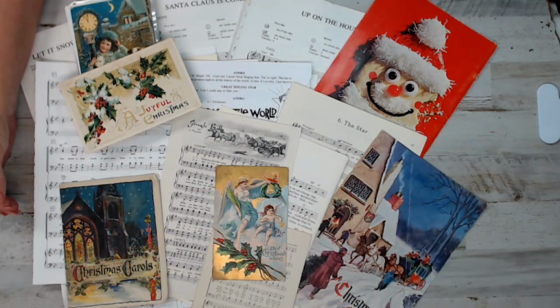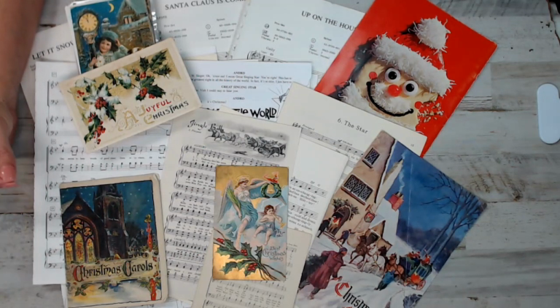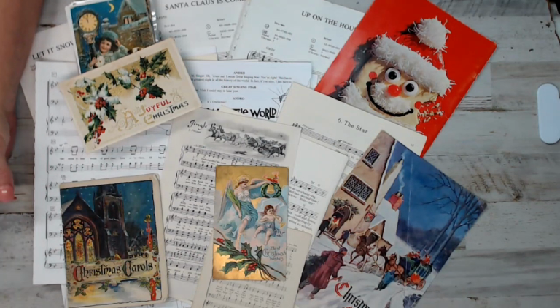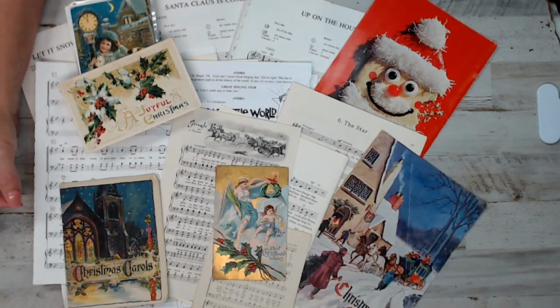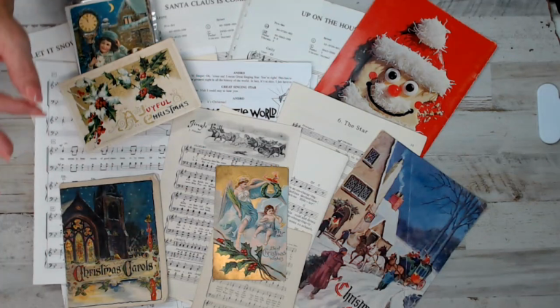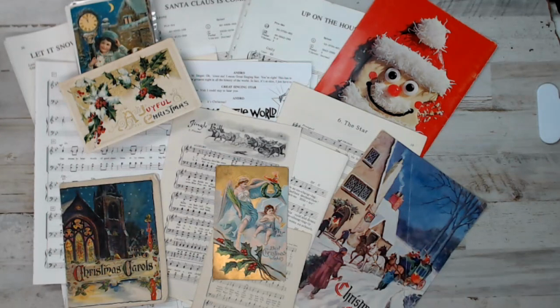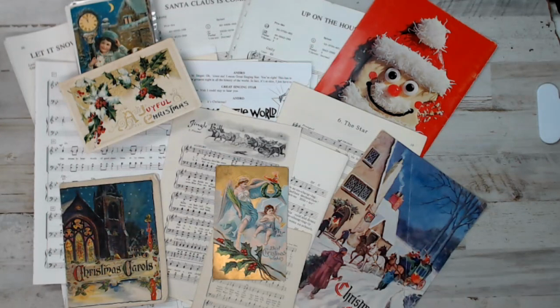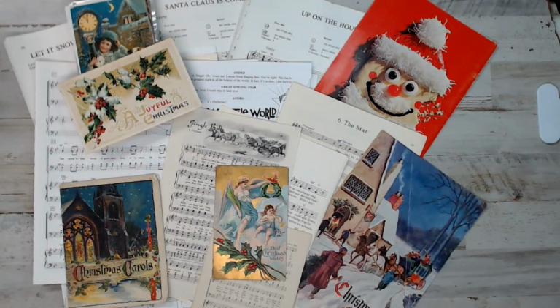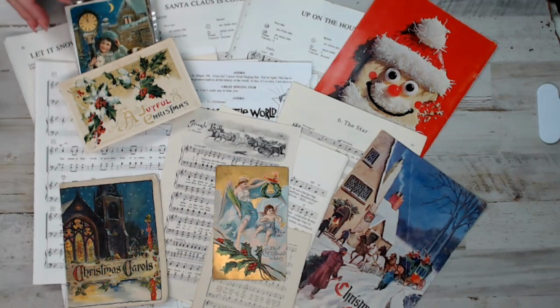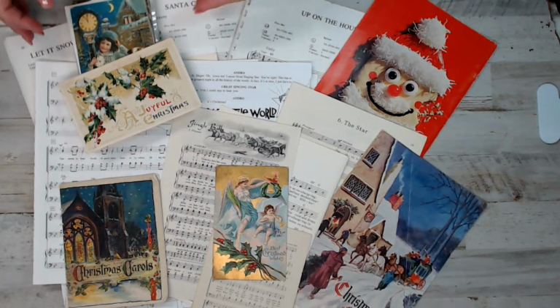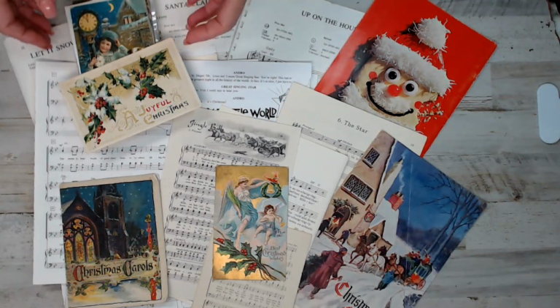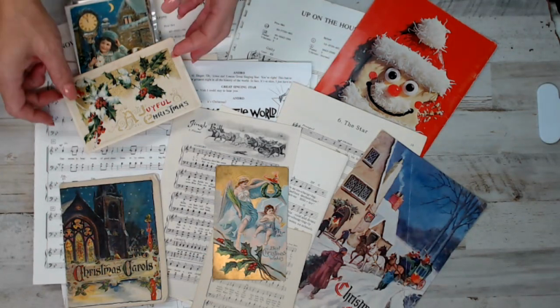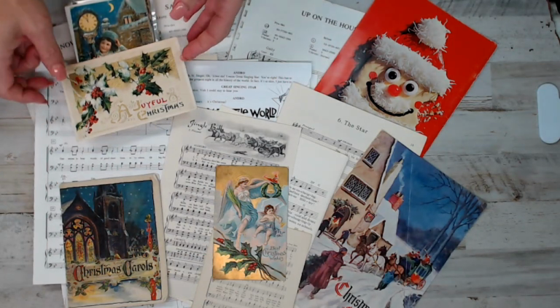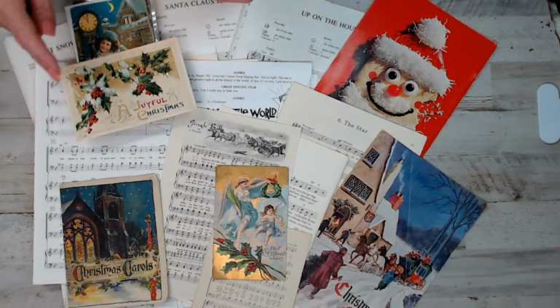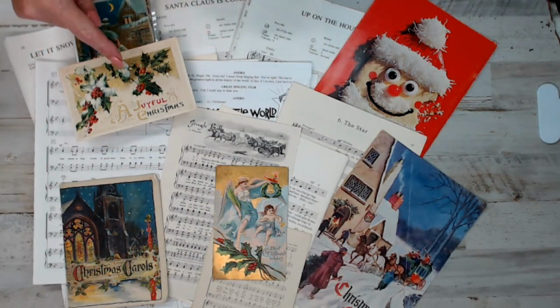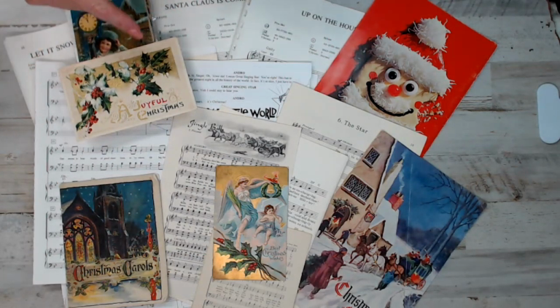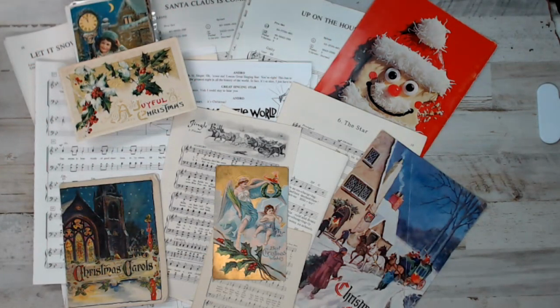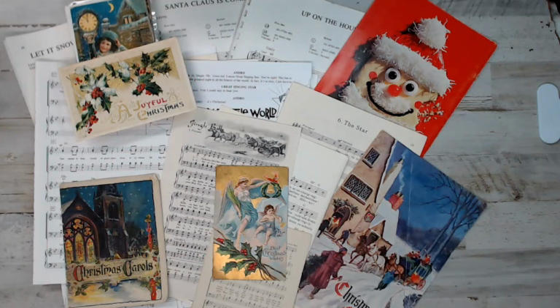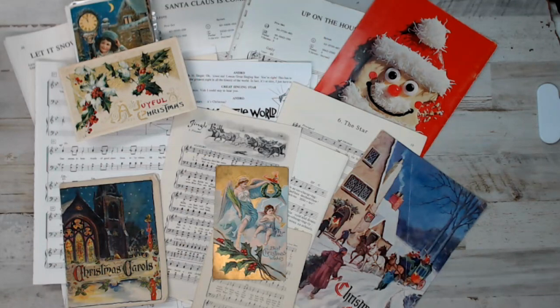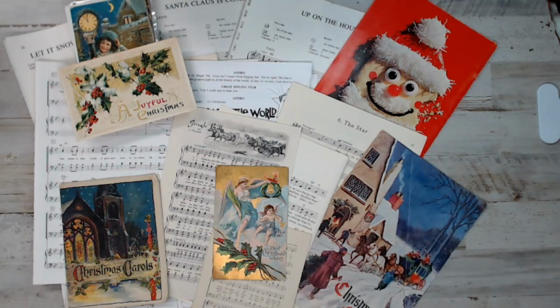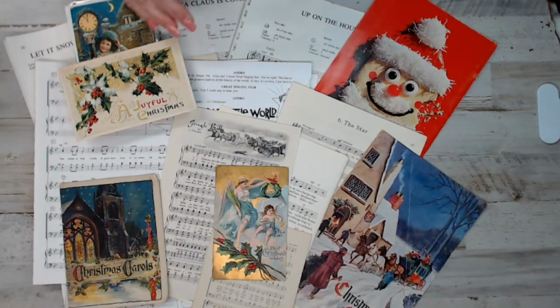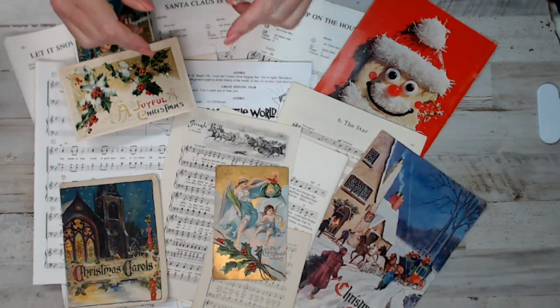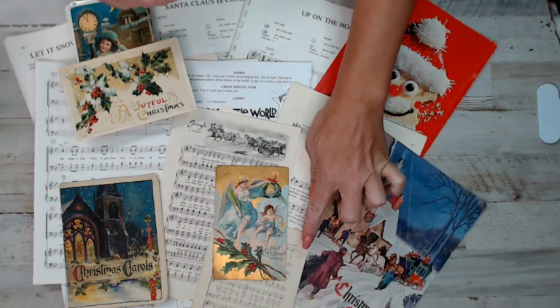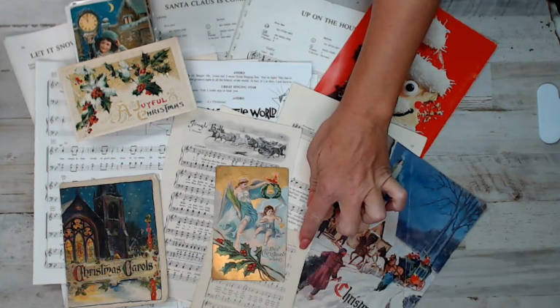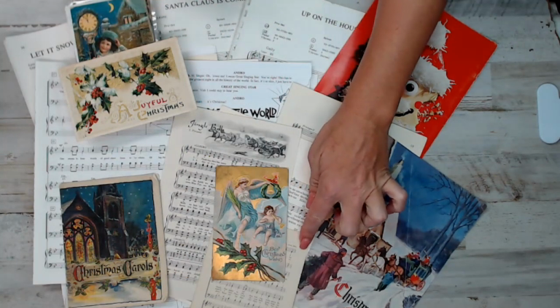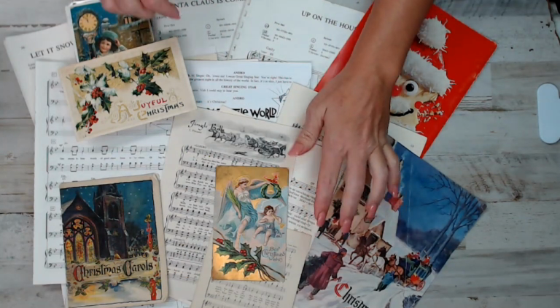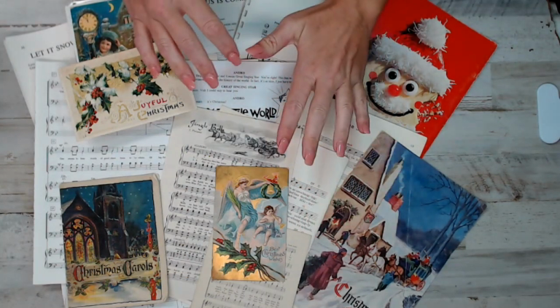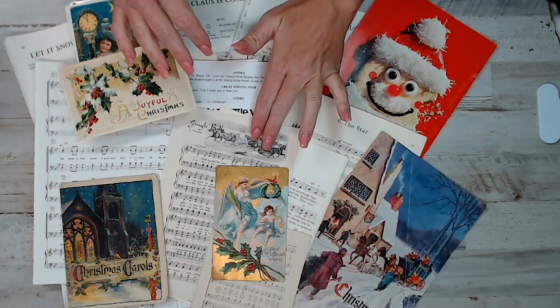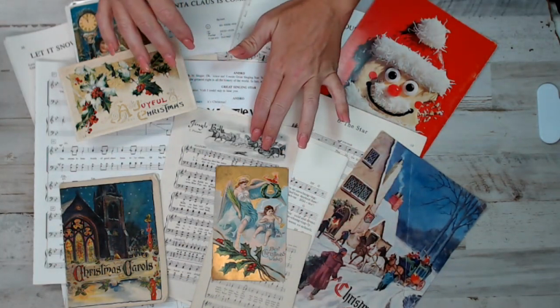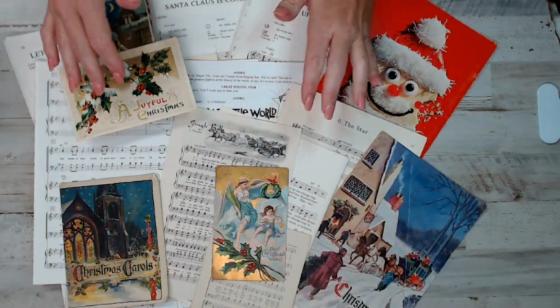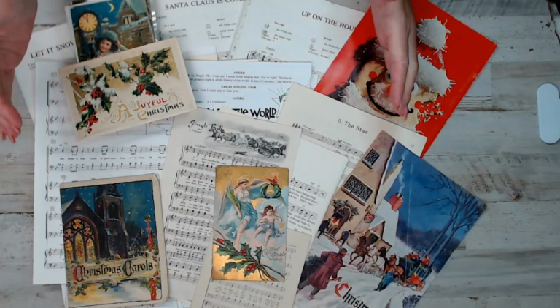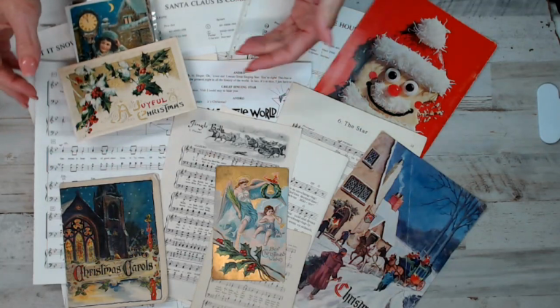All right, I'm going to dig right in and show you the different kinds of music sheets that you get. I think it's a 25 pack and it's a great variety, not only in size but in color and all that.